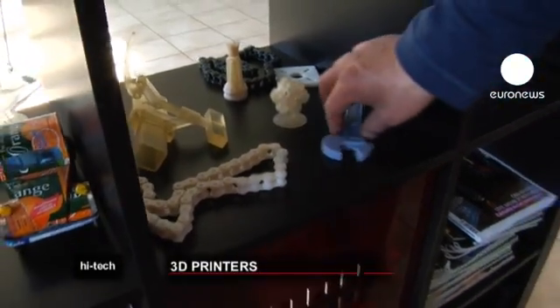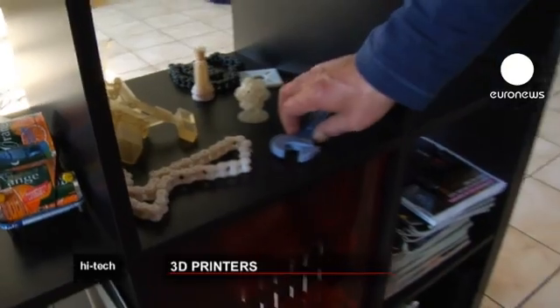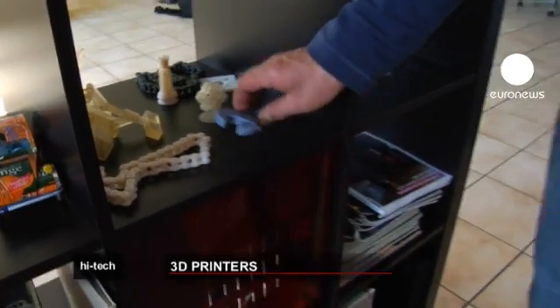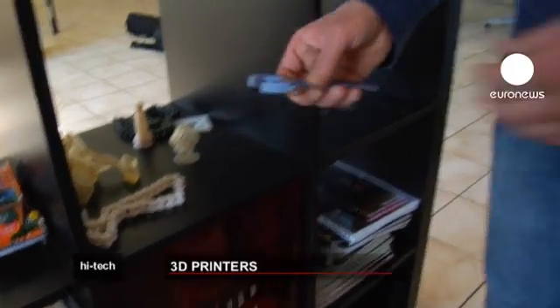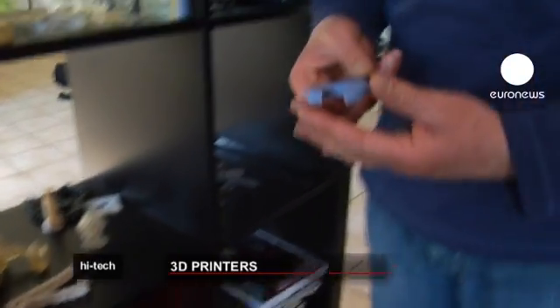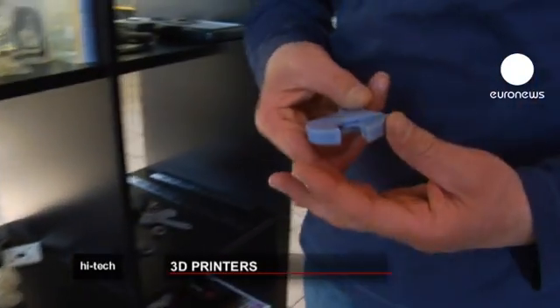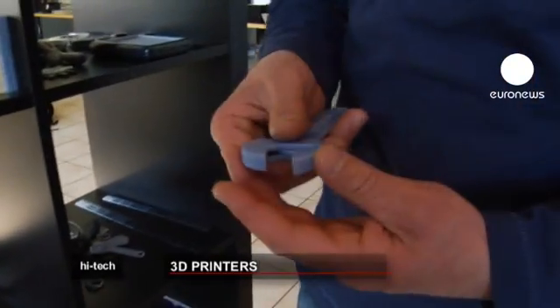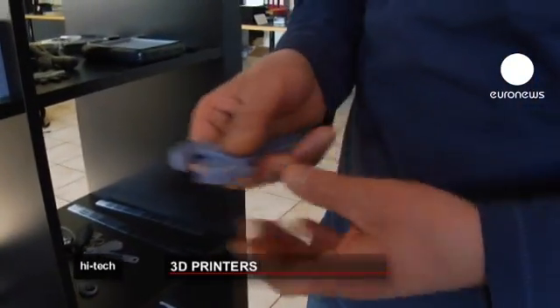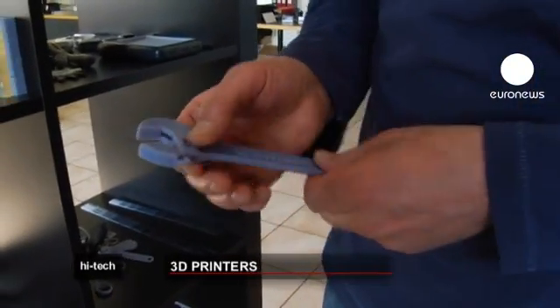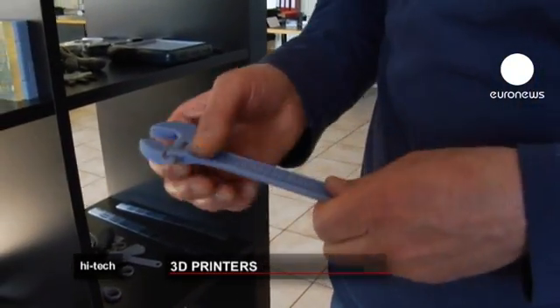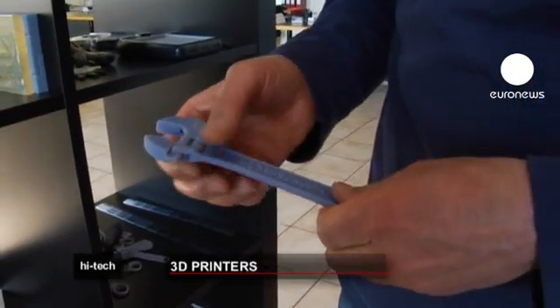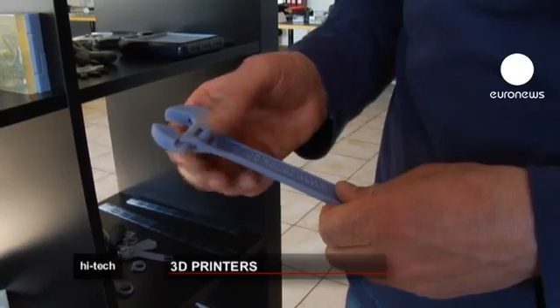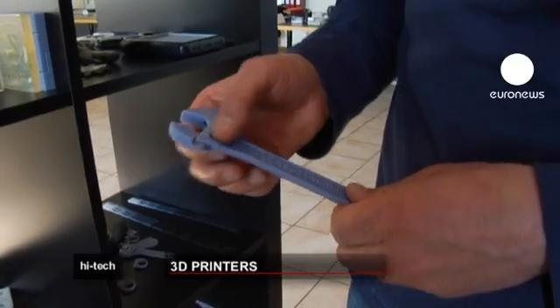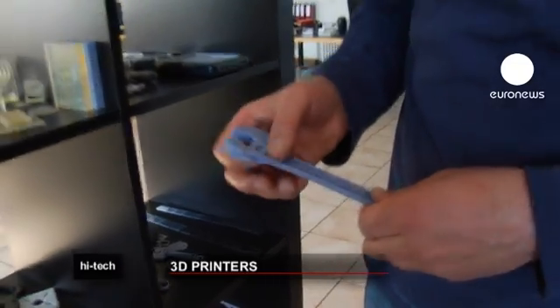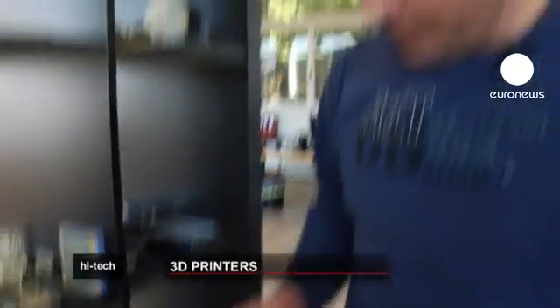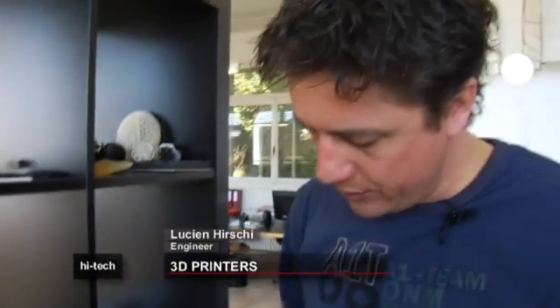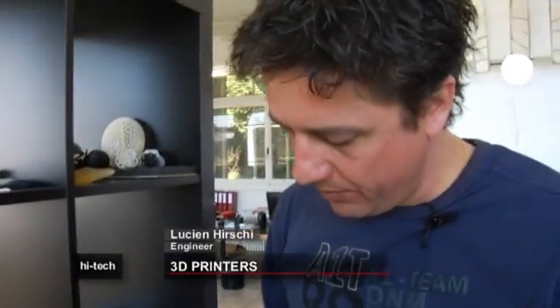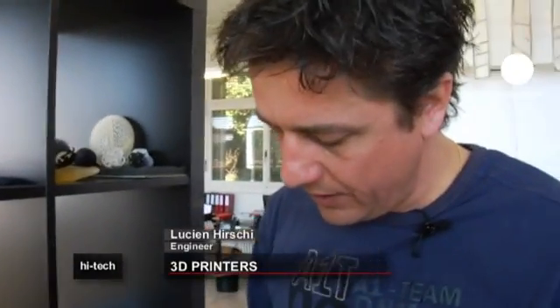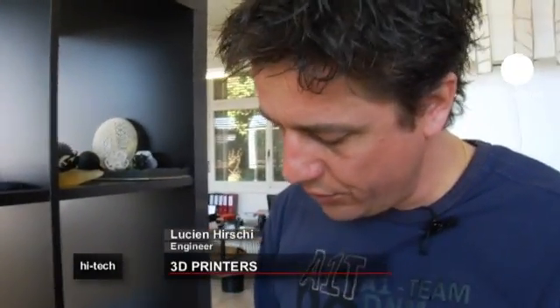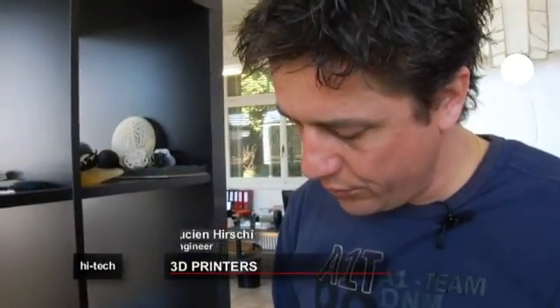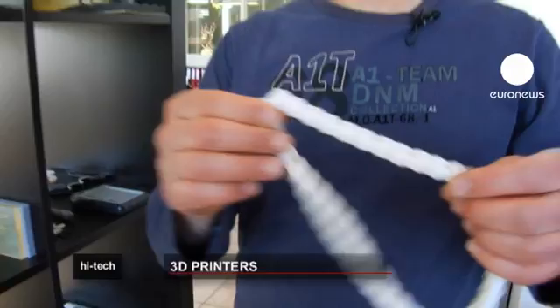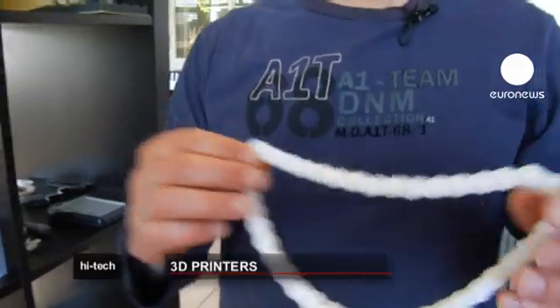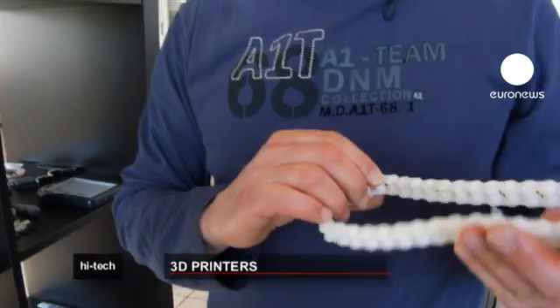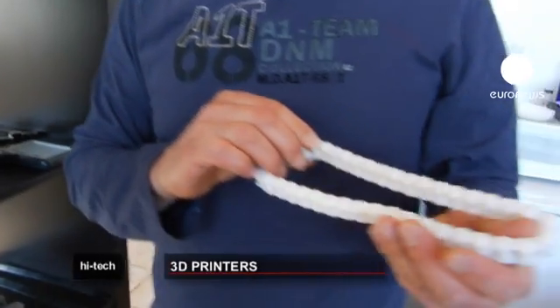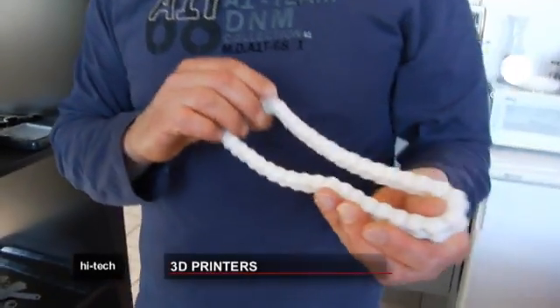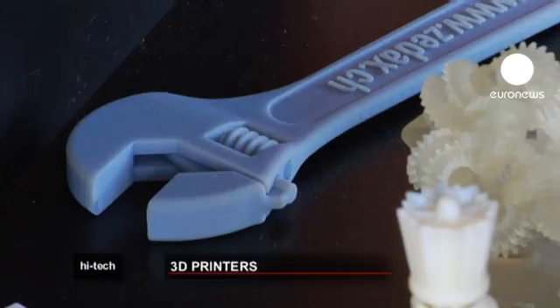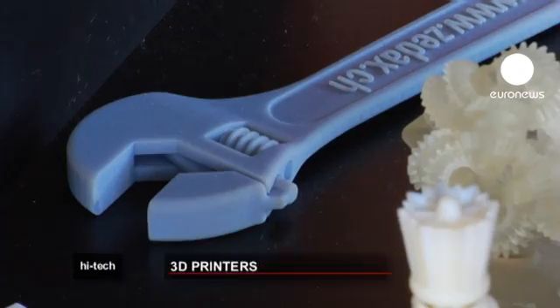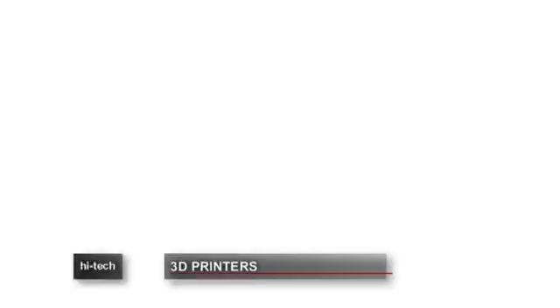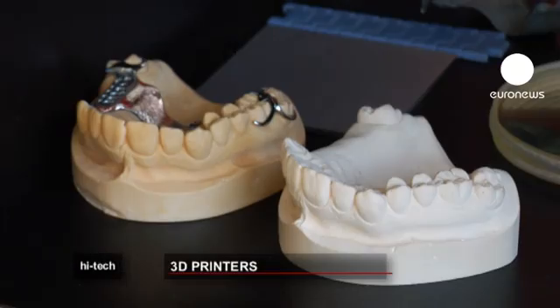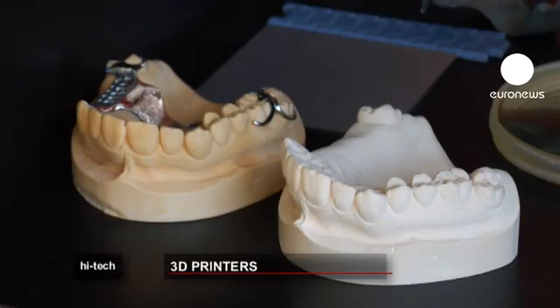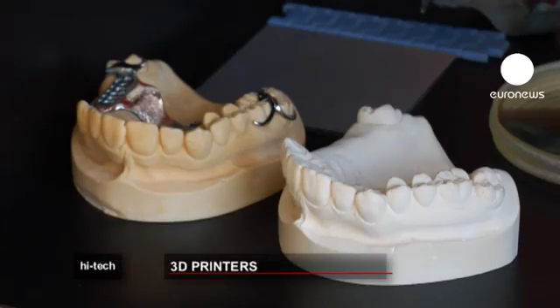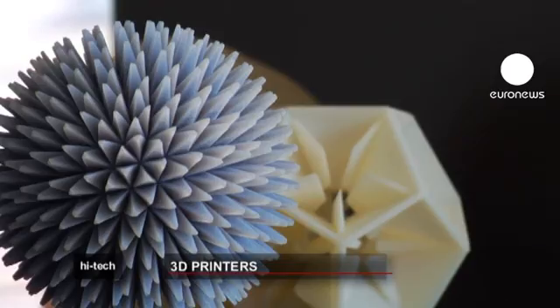Here we have some example pieces we made which are fully functioning. The system we use allows us to do this kind of thing — a bicycle chain, adjustable wrench, or dentures. Anything's possible.